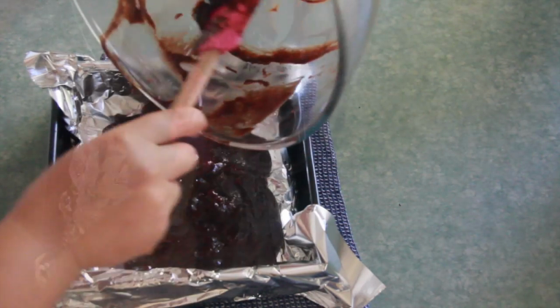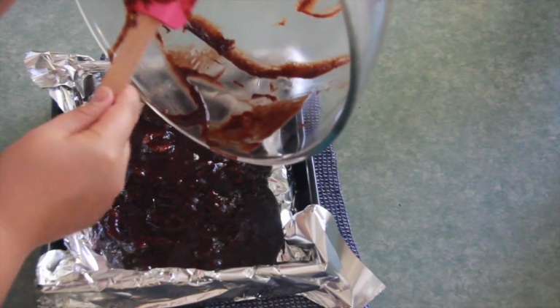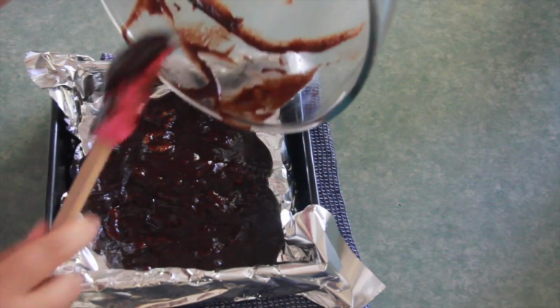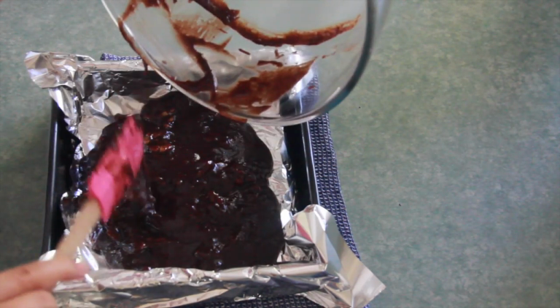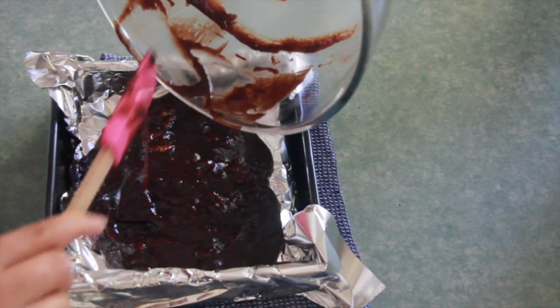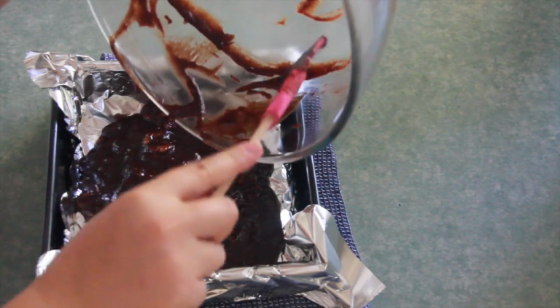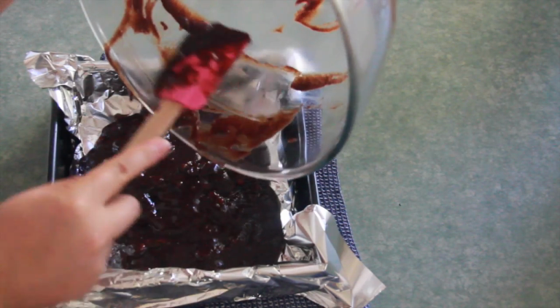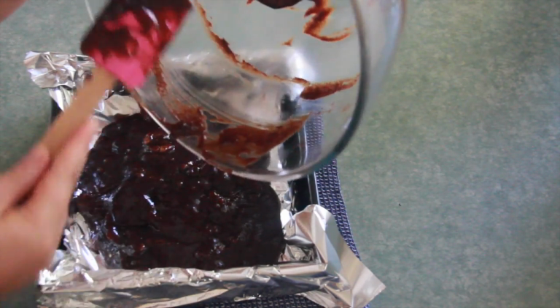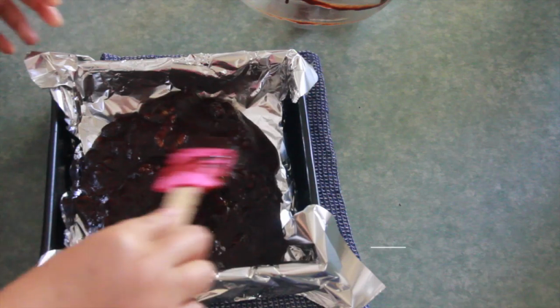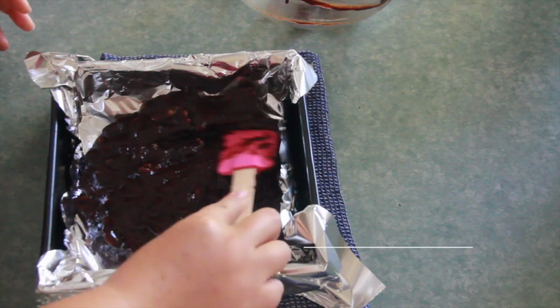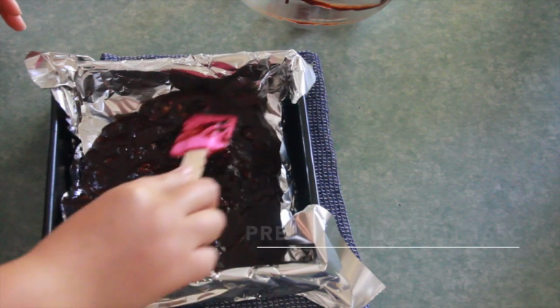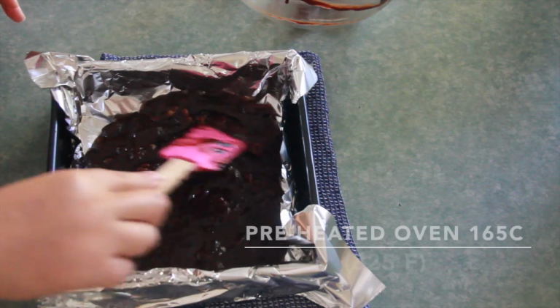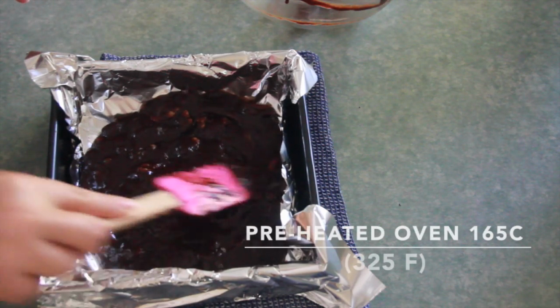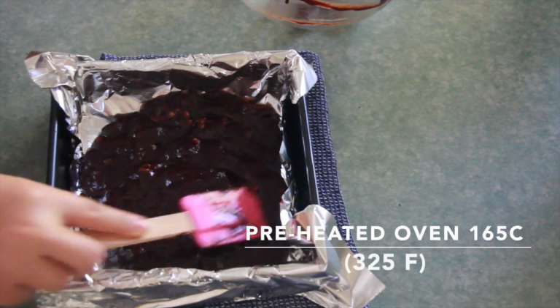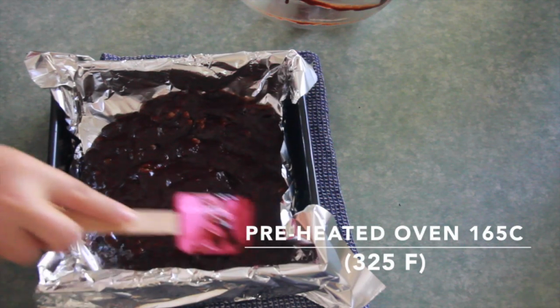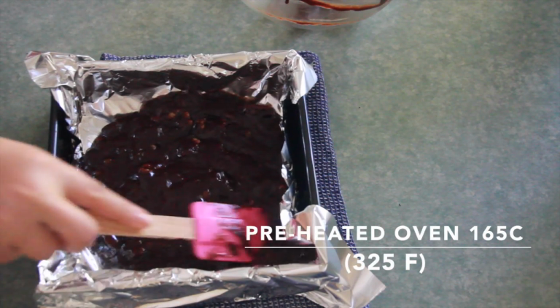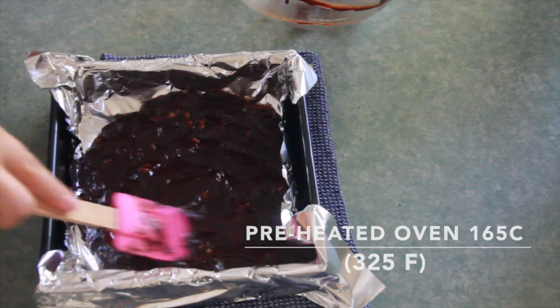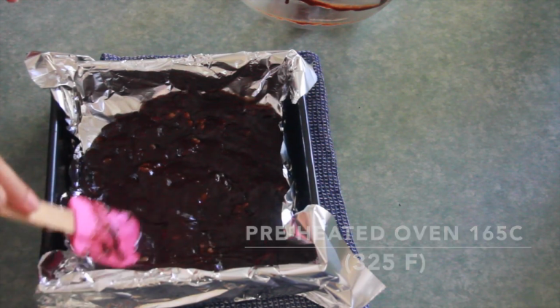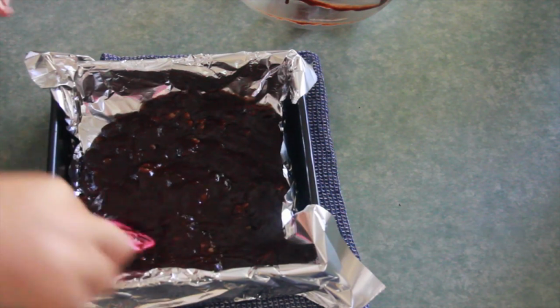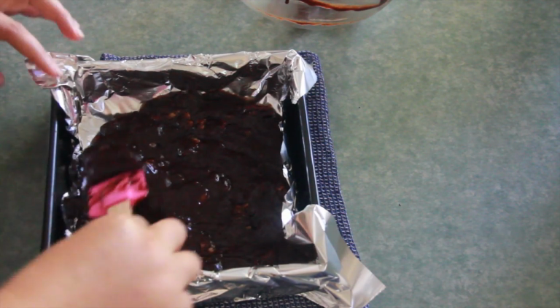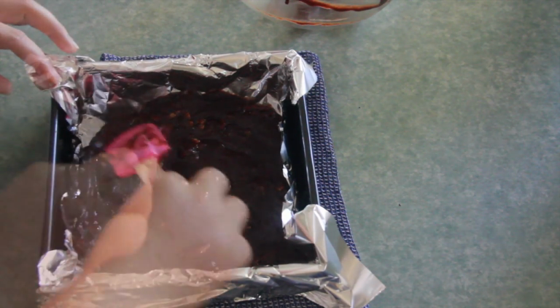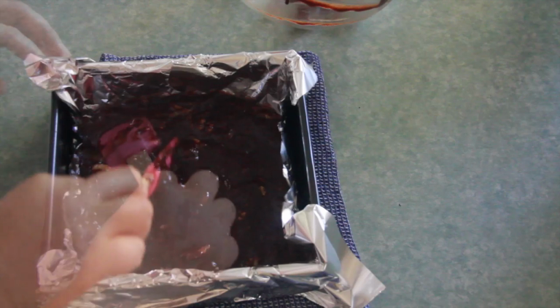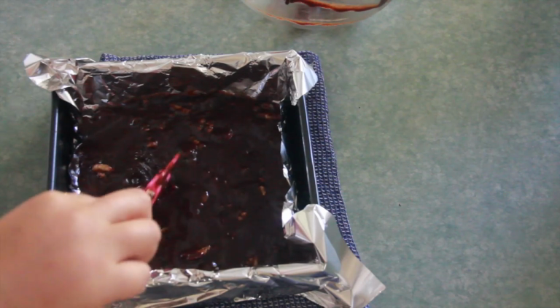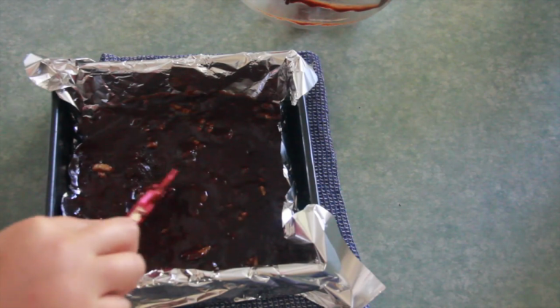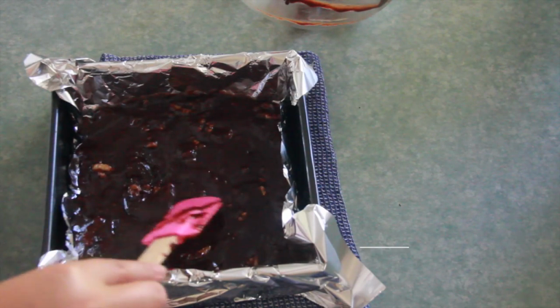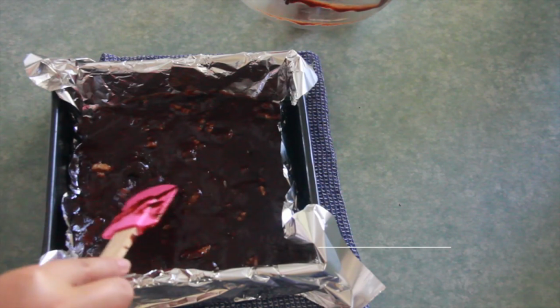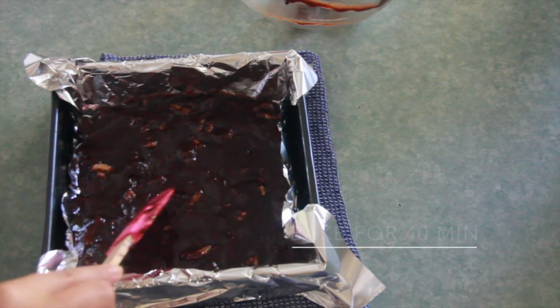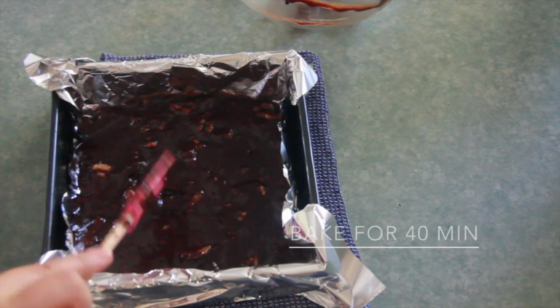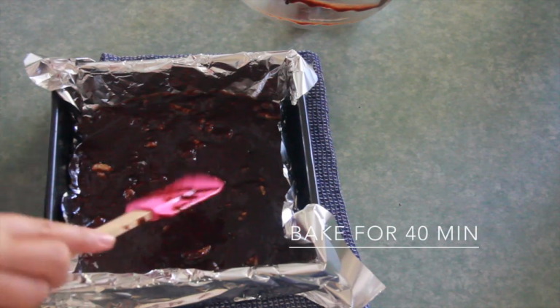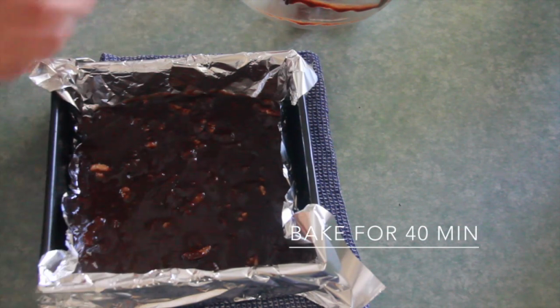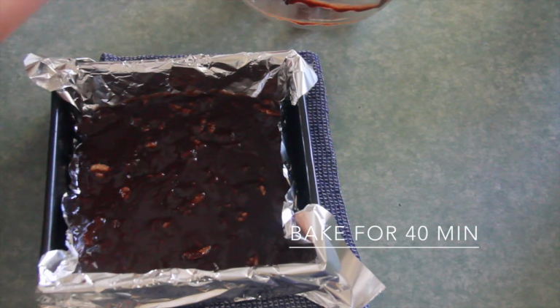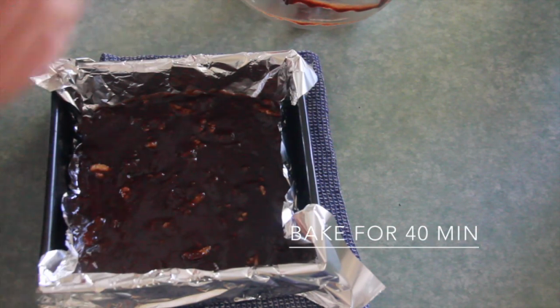Bake the brownies in a preheated oven at 165 degrees Celsius for about 40 minutes. They're ready when a toothpick inserted in them comes out with a few crumbs.